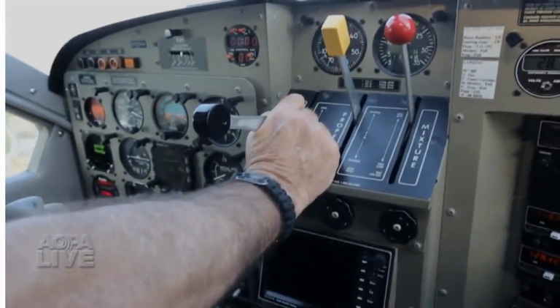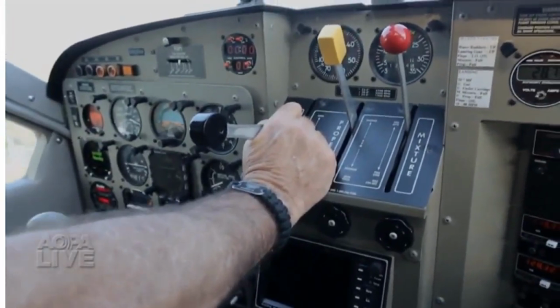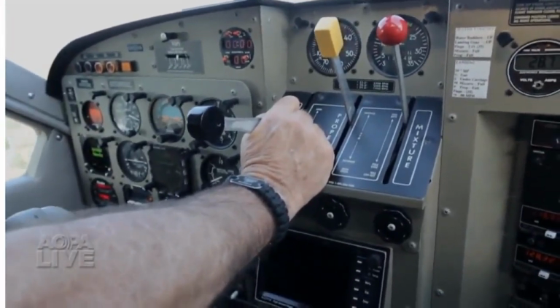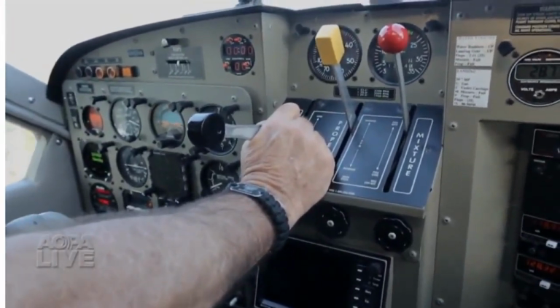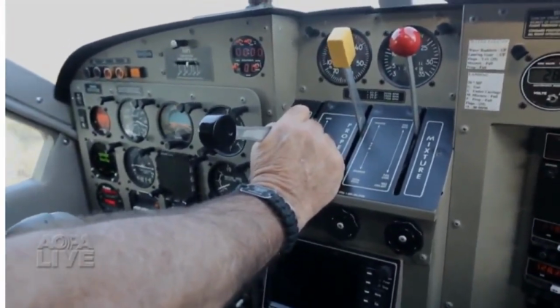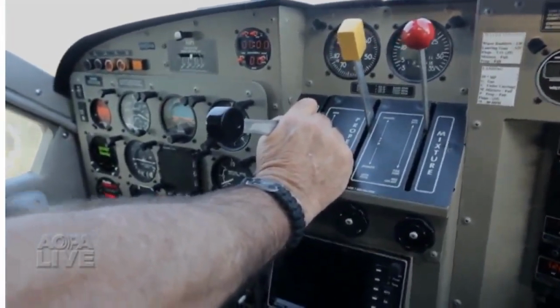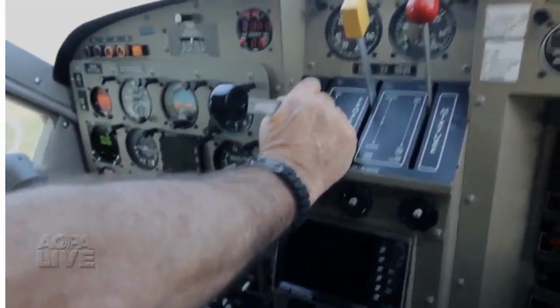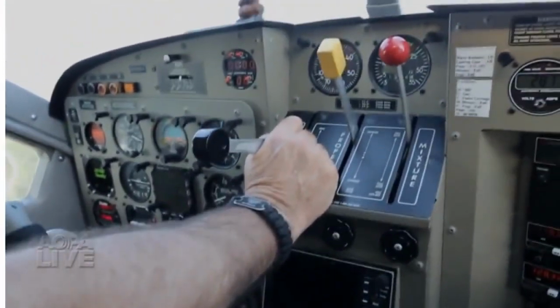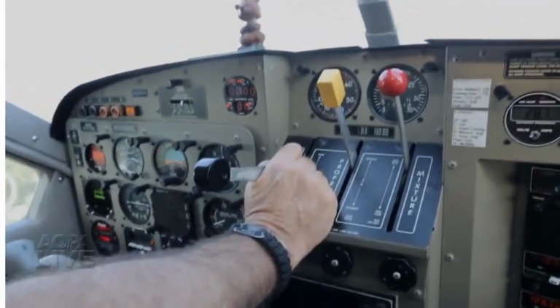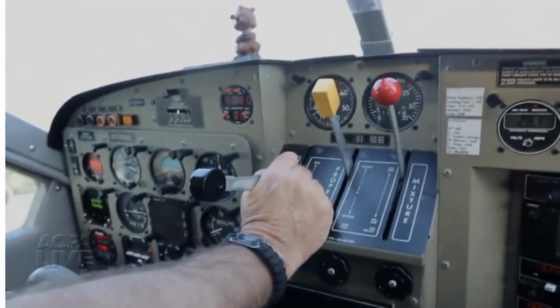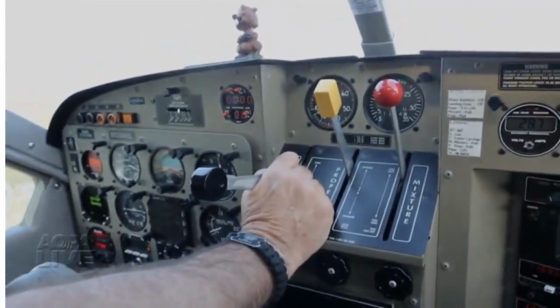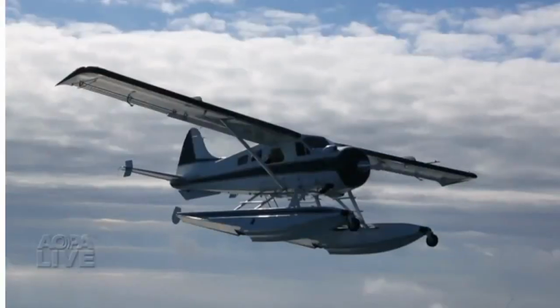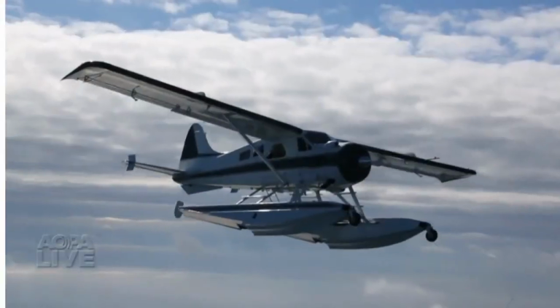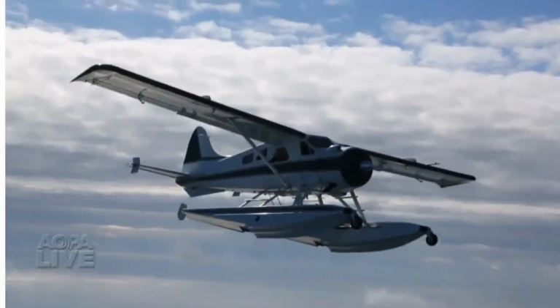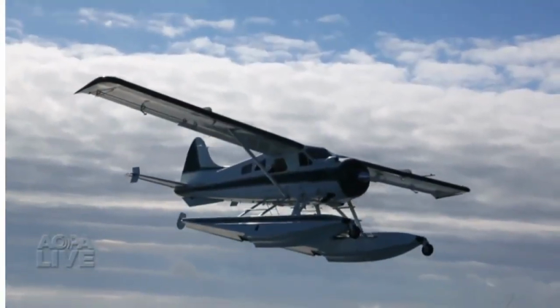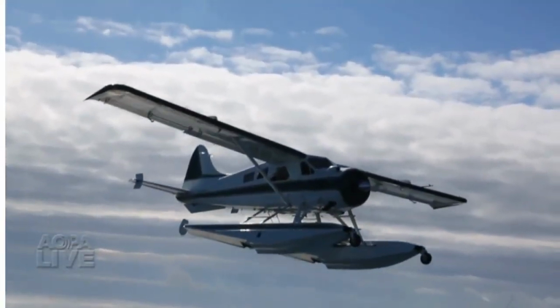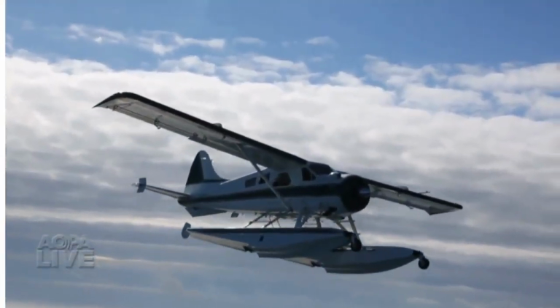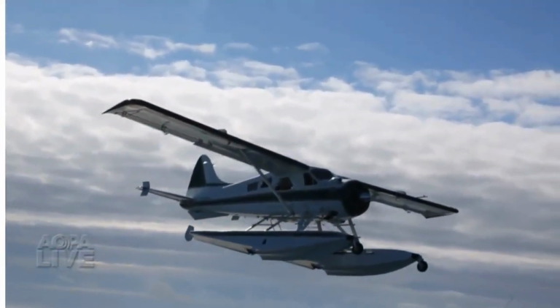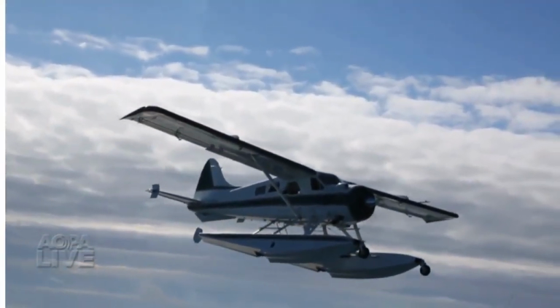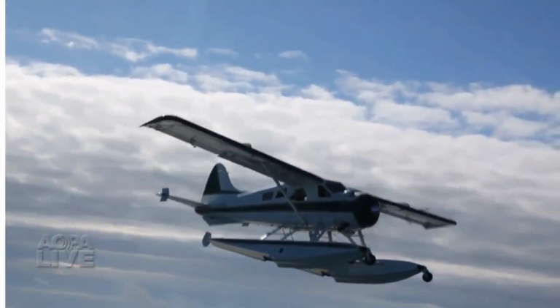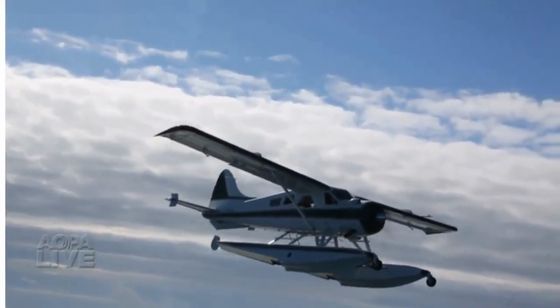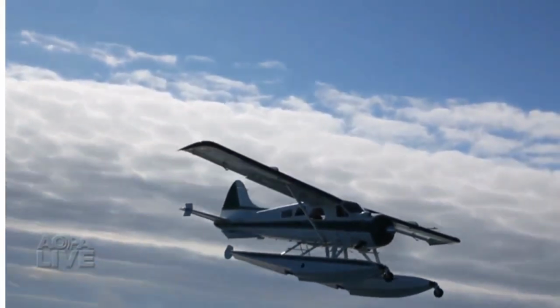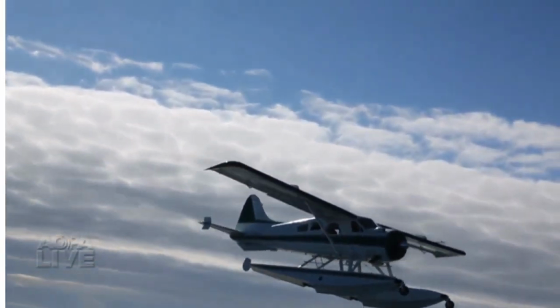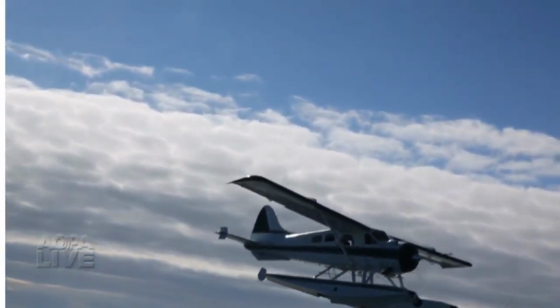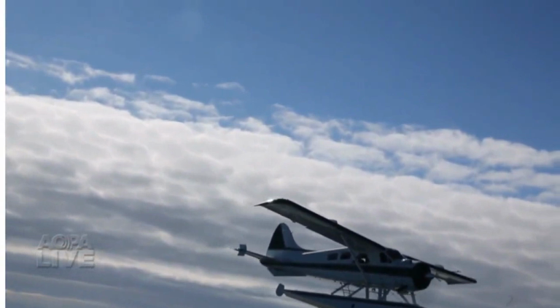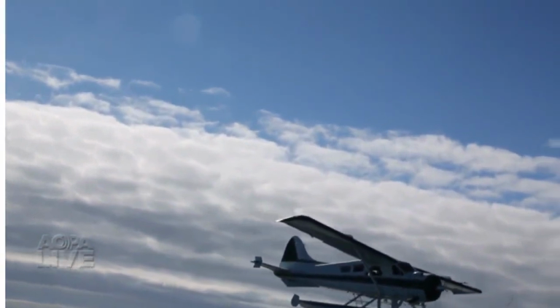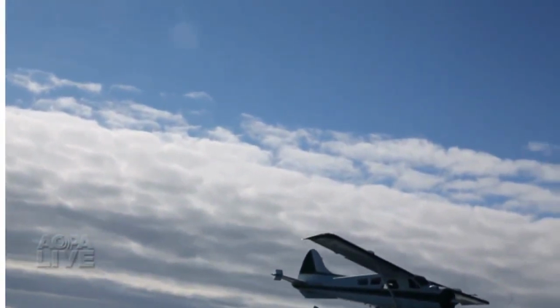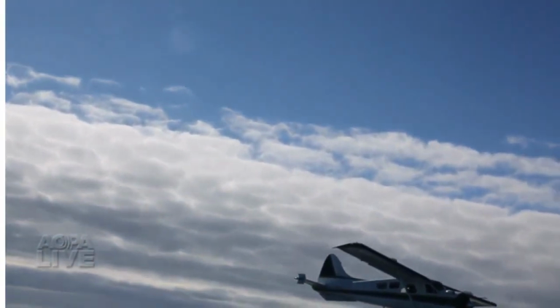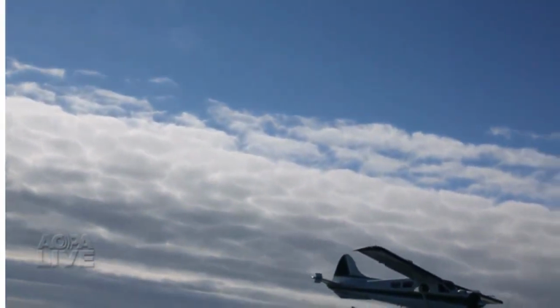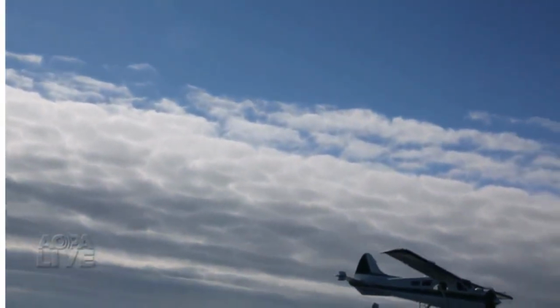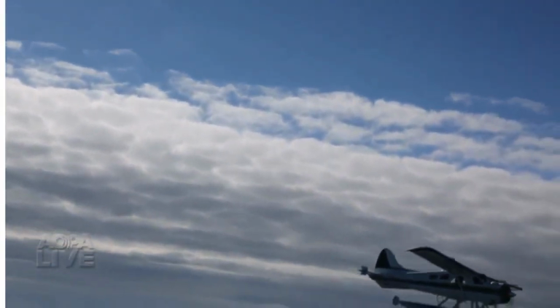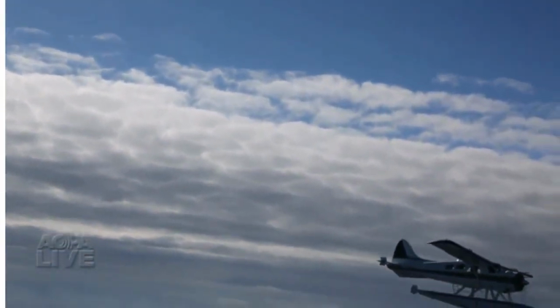Flying a Float Beaver is a rare treat for any pilot. Dave Hirschman, AOPA Live.